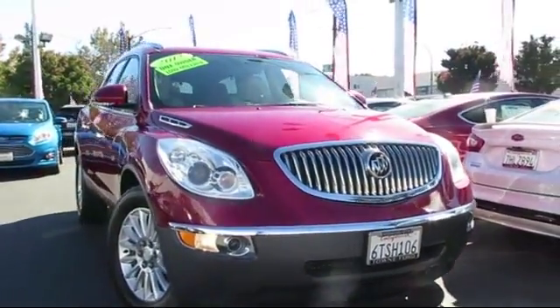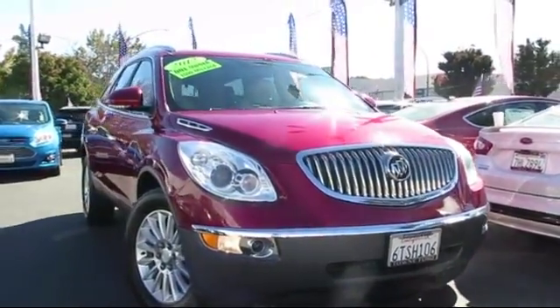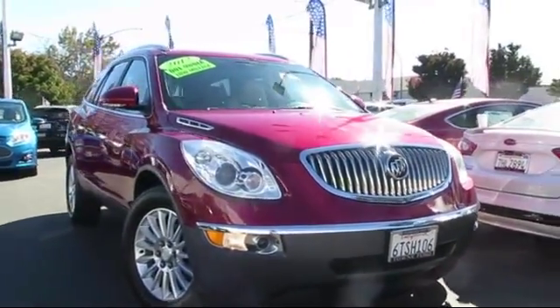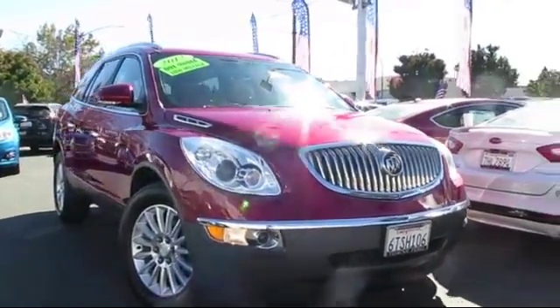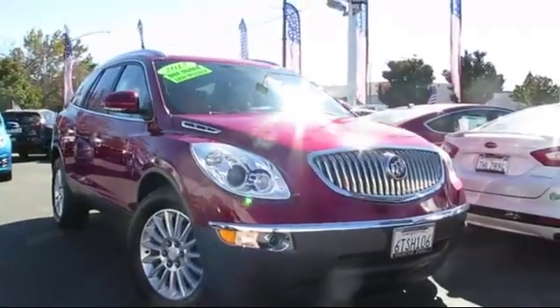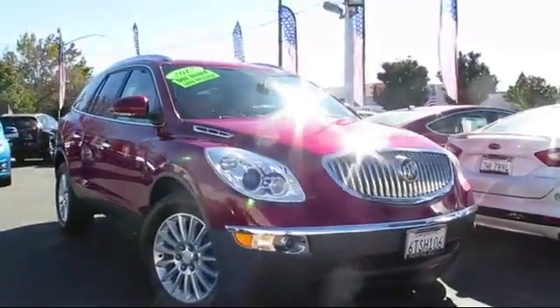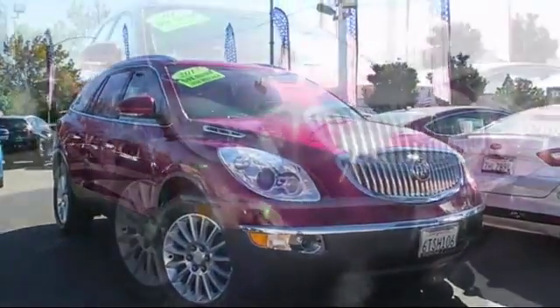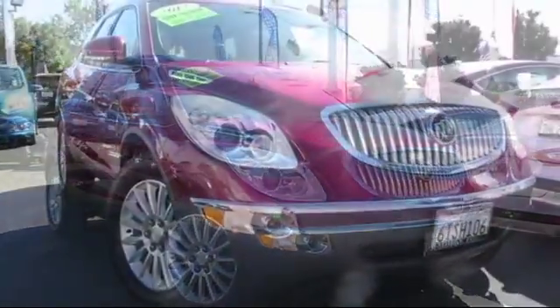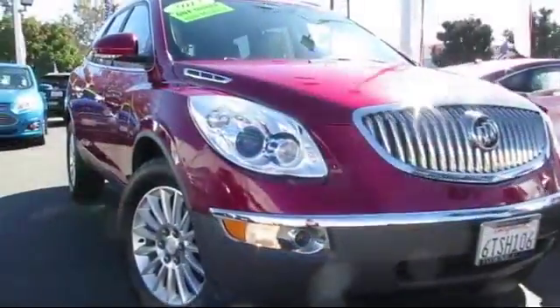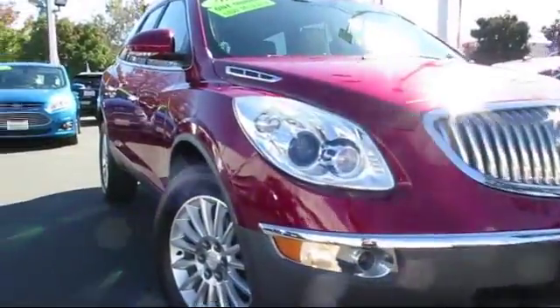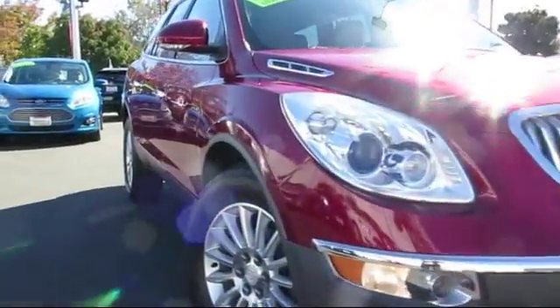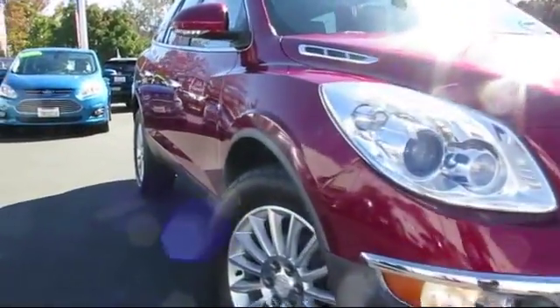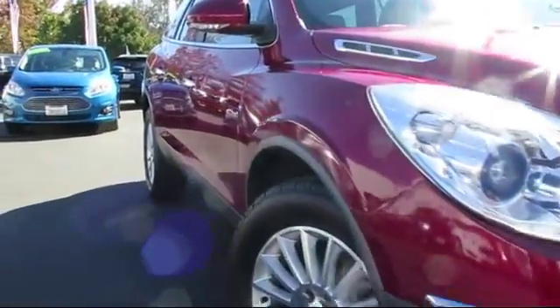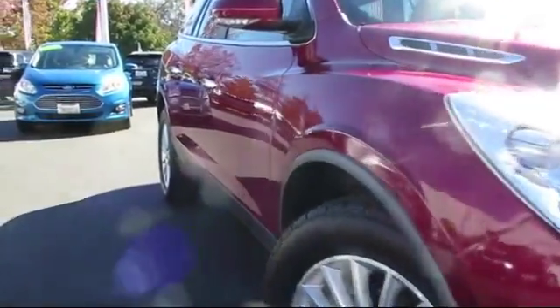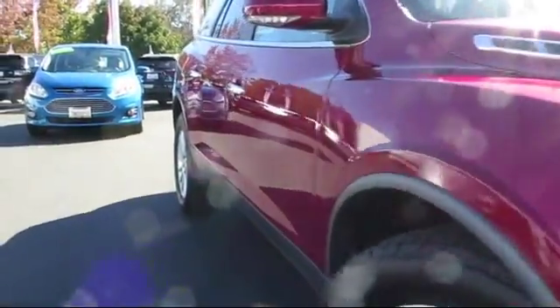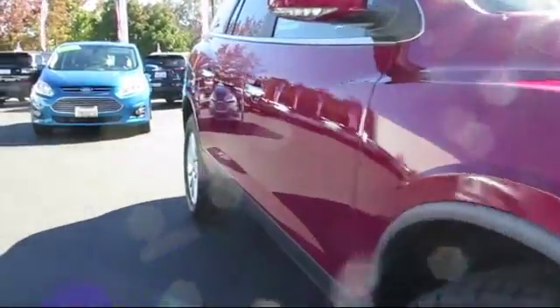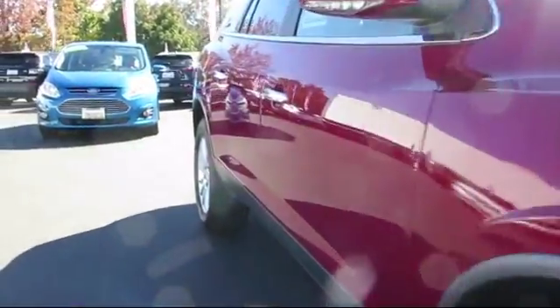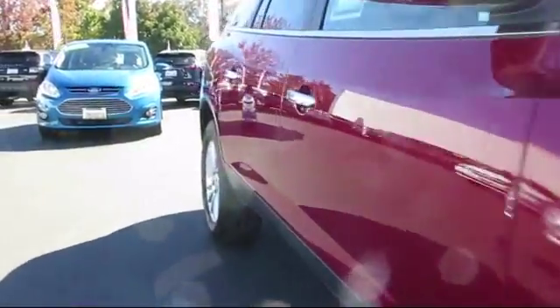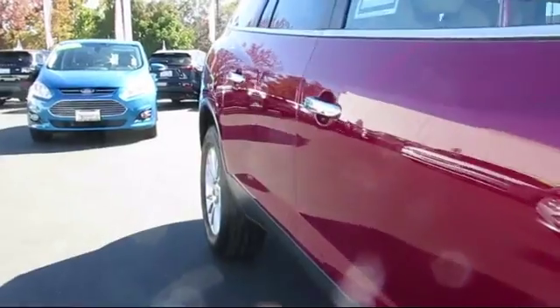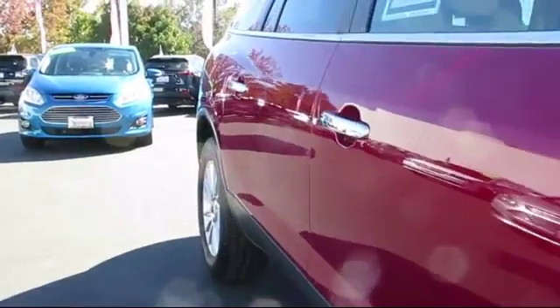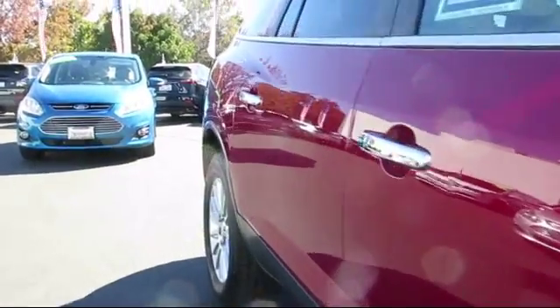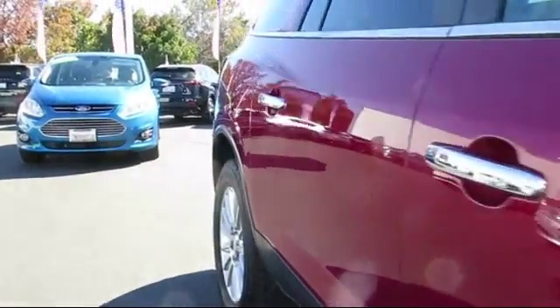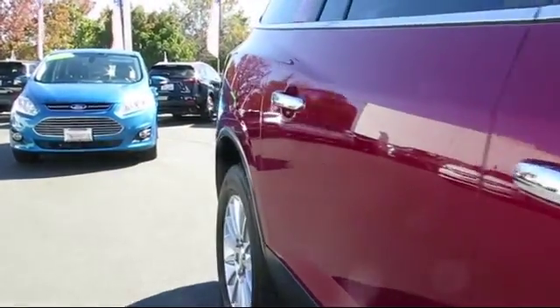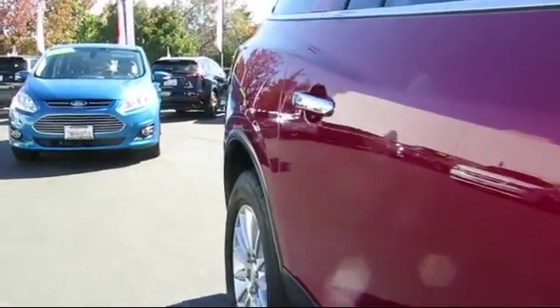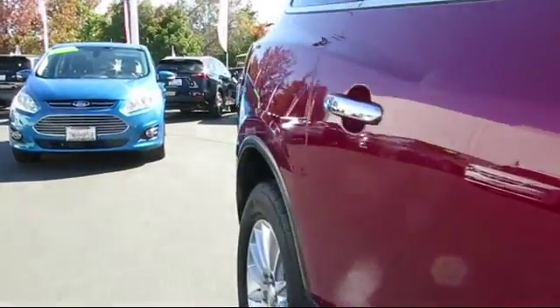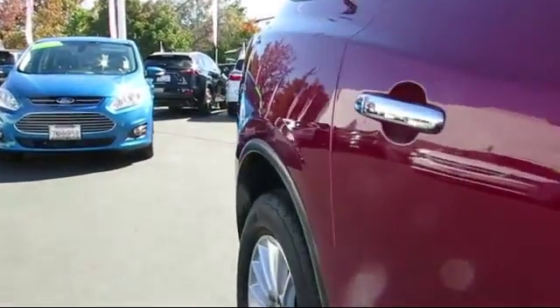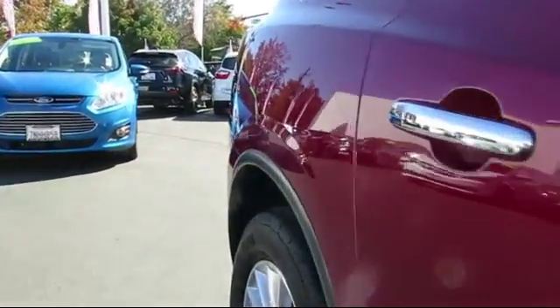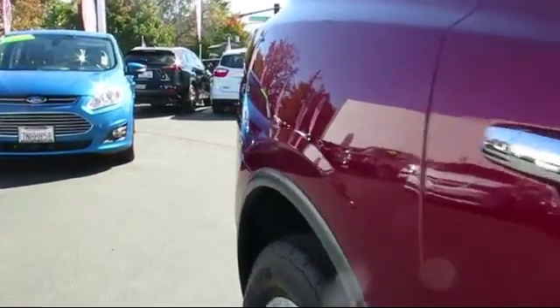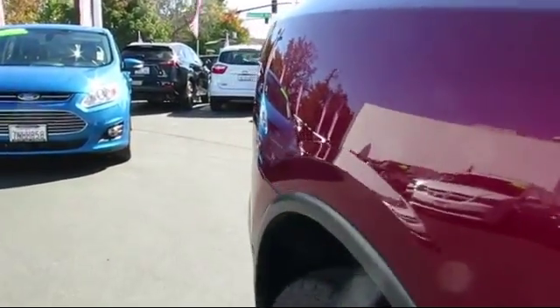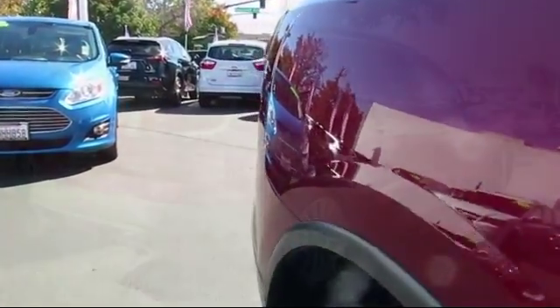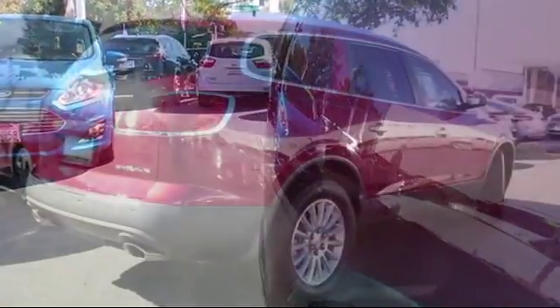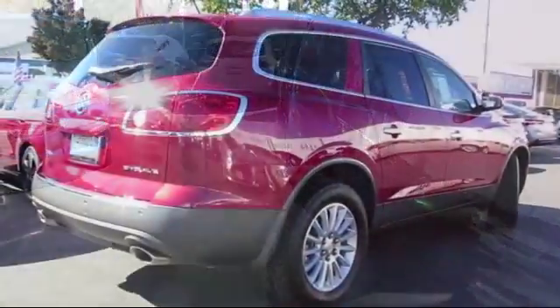It comes equipped with a rear spoiler, Sirius XM satellite radio, leather interior, tire pressure monitoring system, leather wrapped steering wheel, and heated front seats.